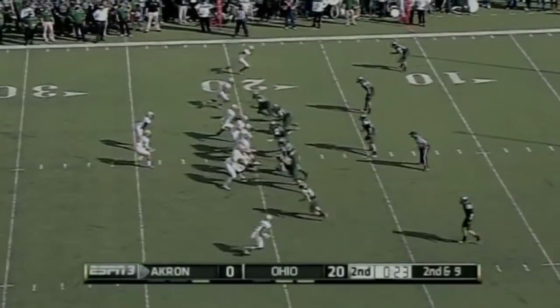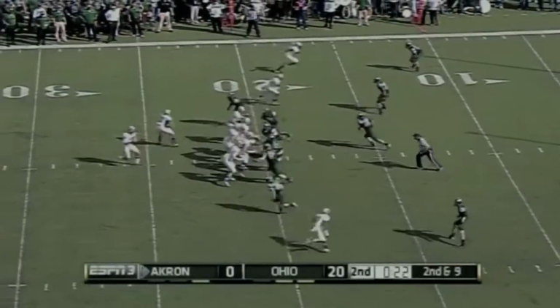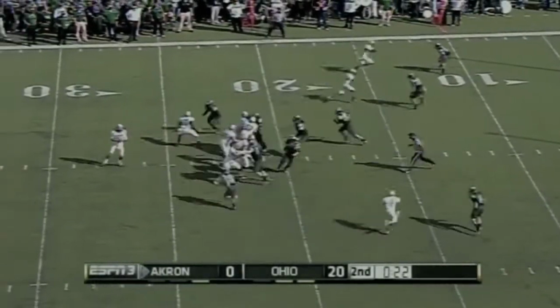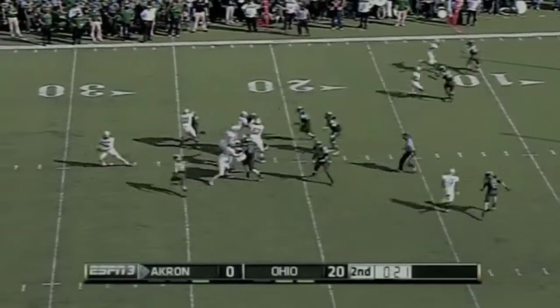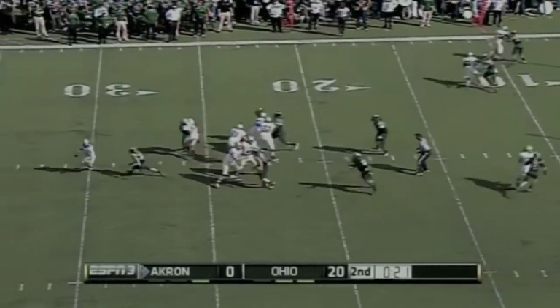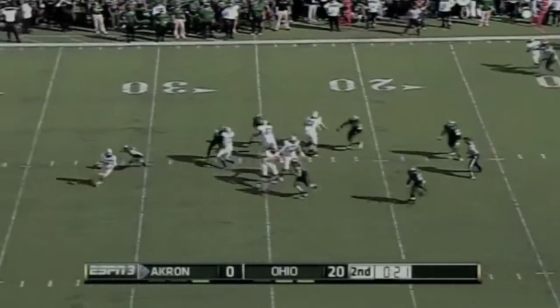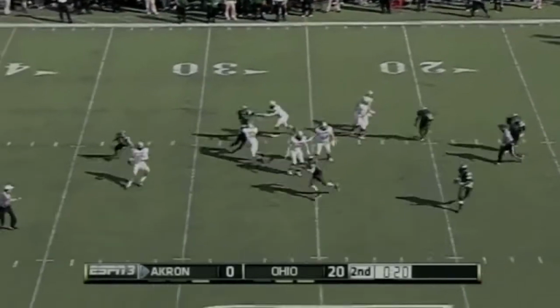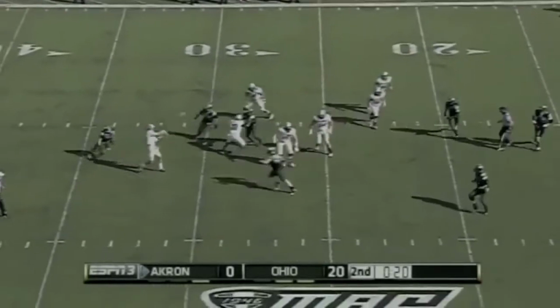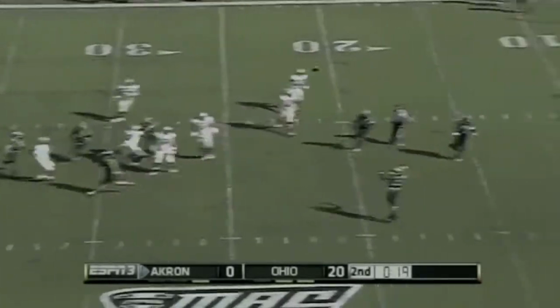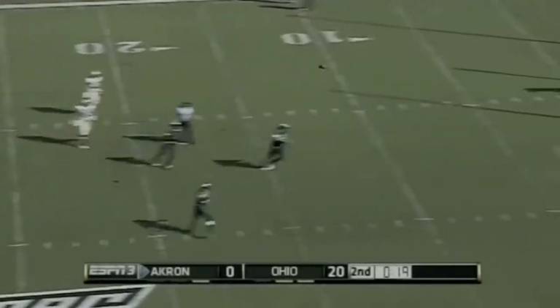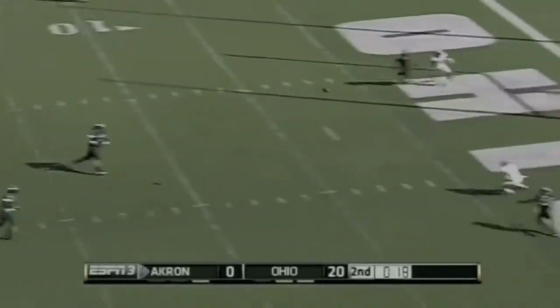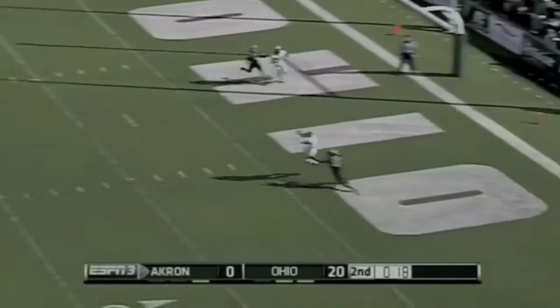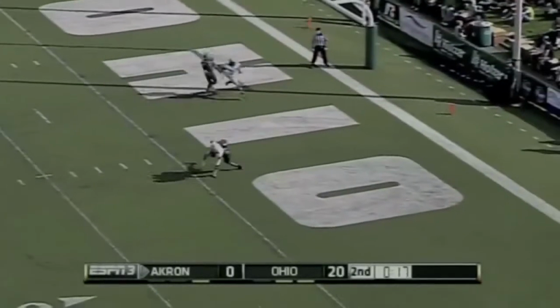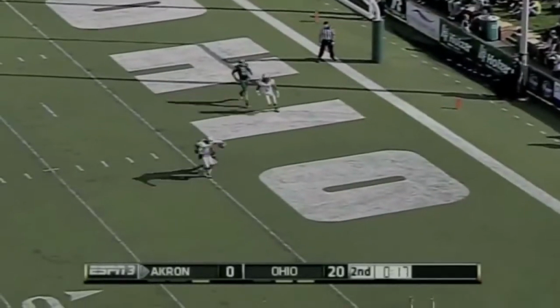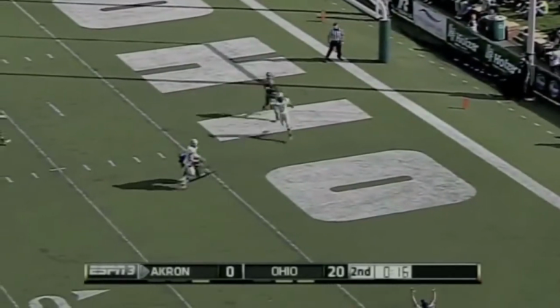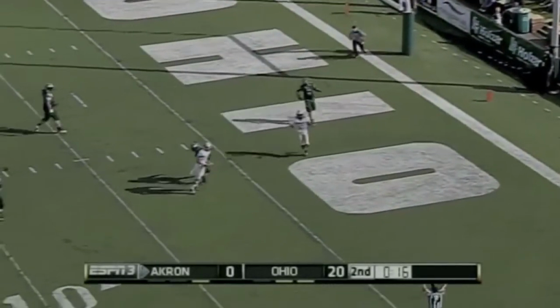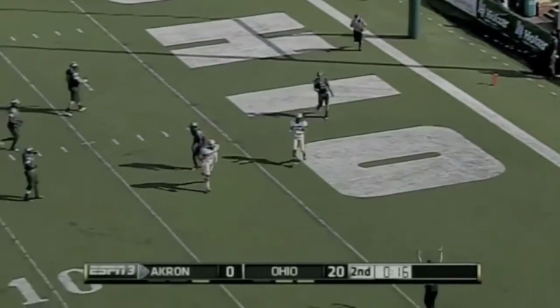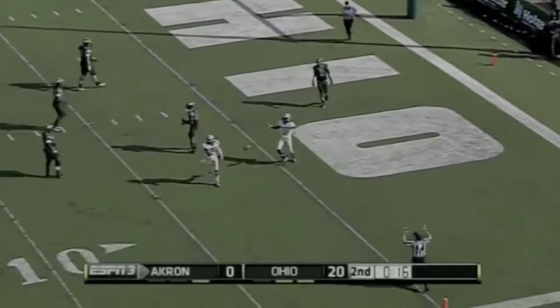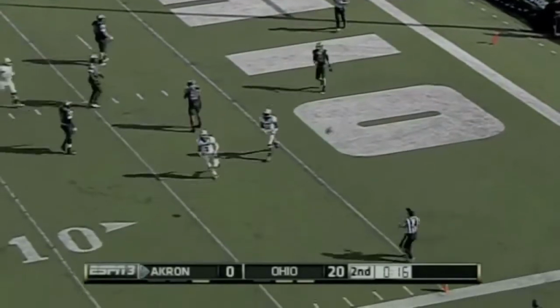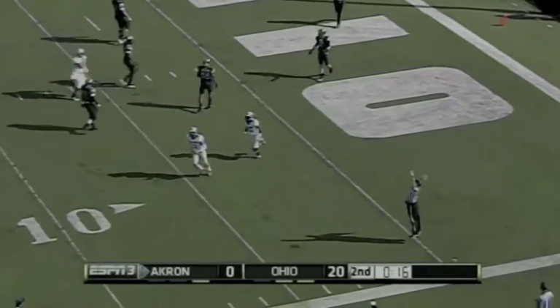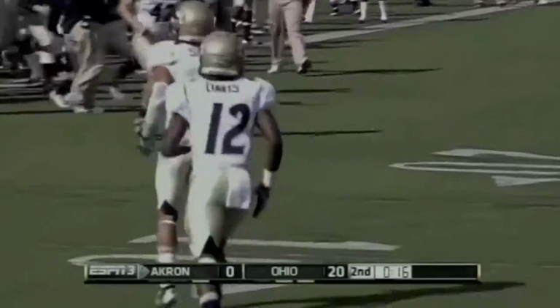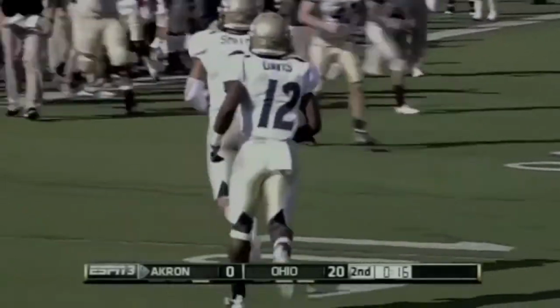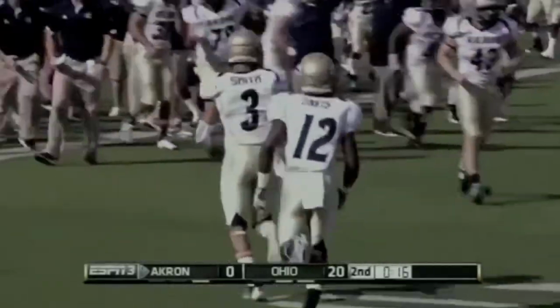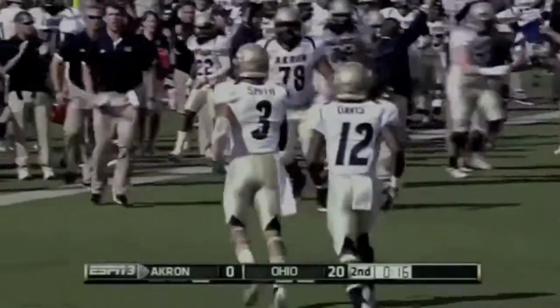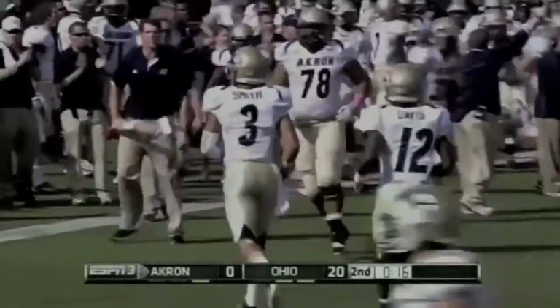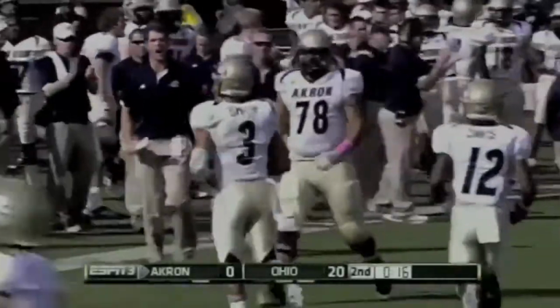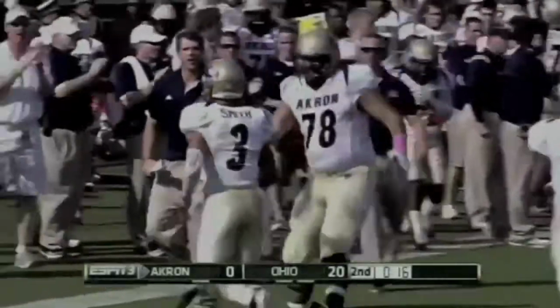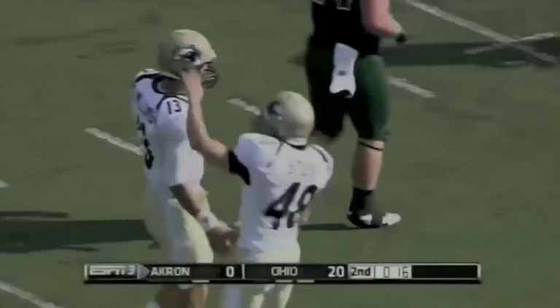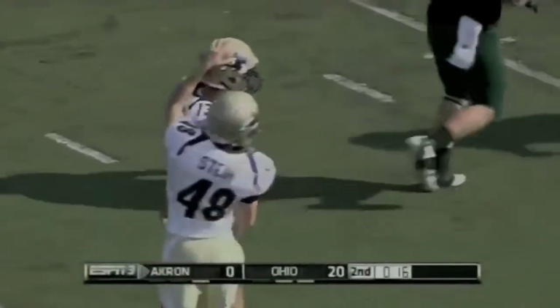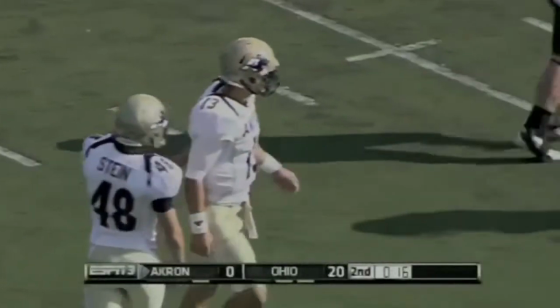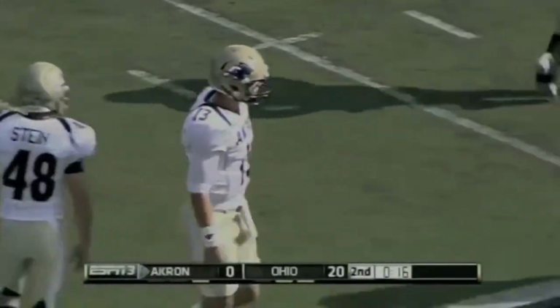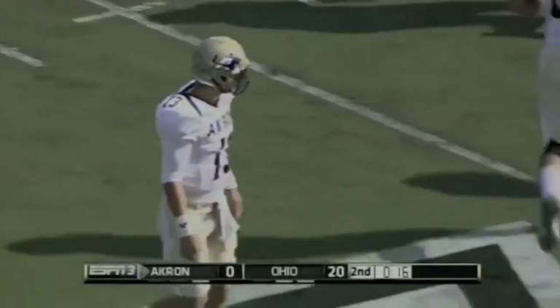Second down and nine, Williams has to scramble — wide open in the end zone, and there's an Akron touchdown! The Zips strike with LT Smith on the broken play from 19 yards out.